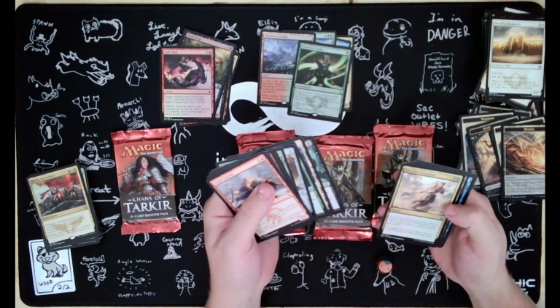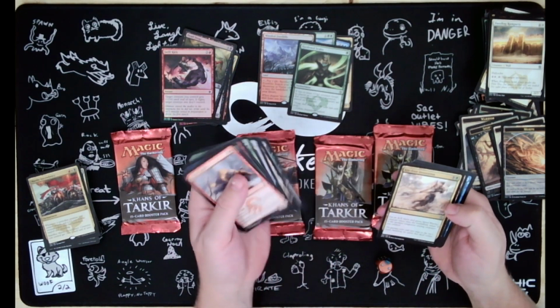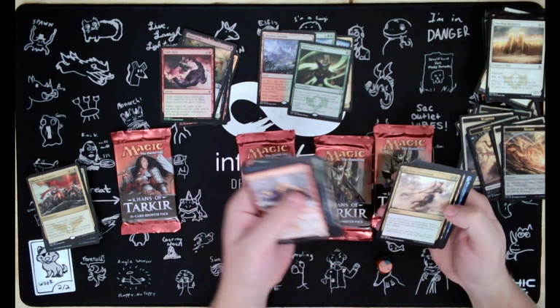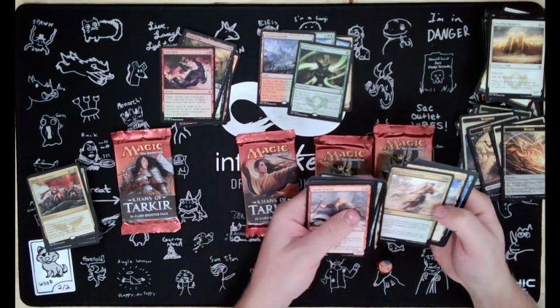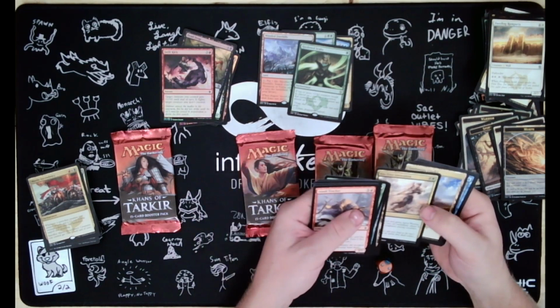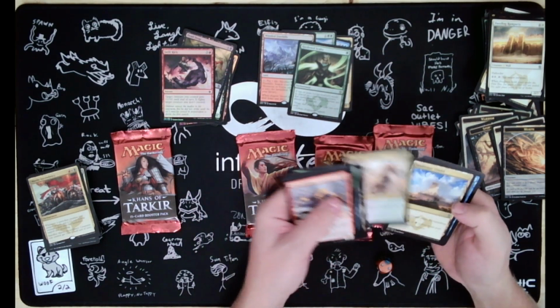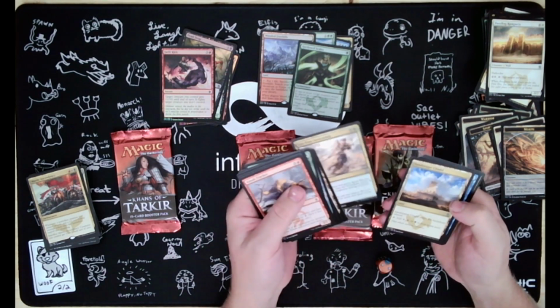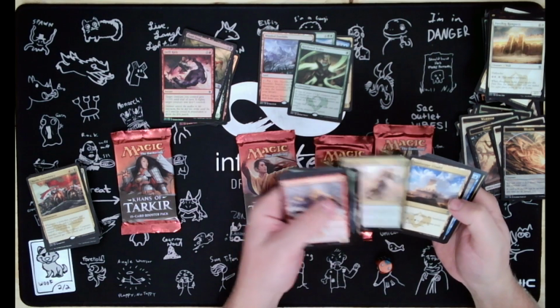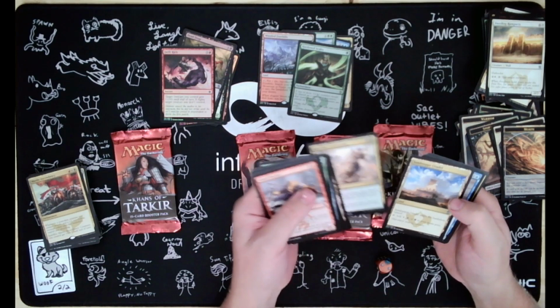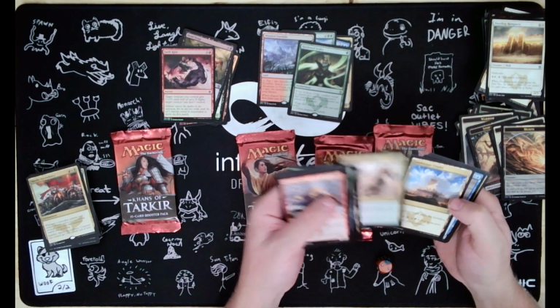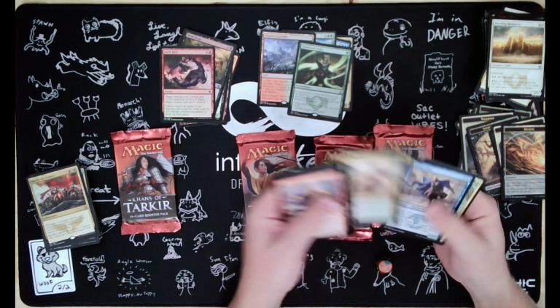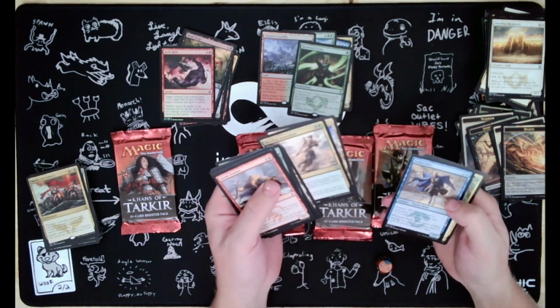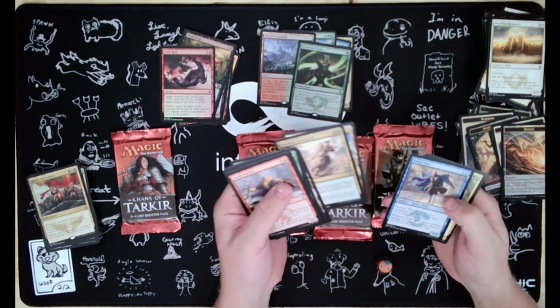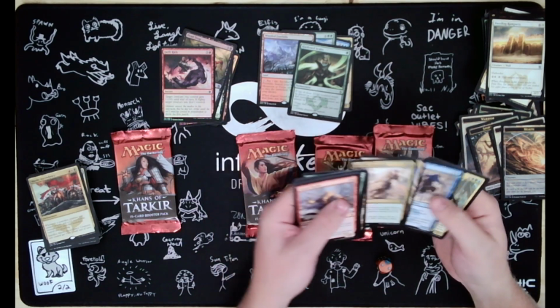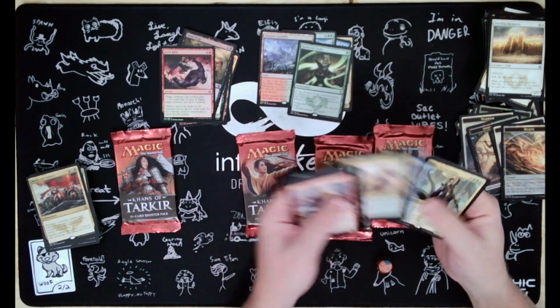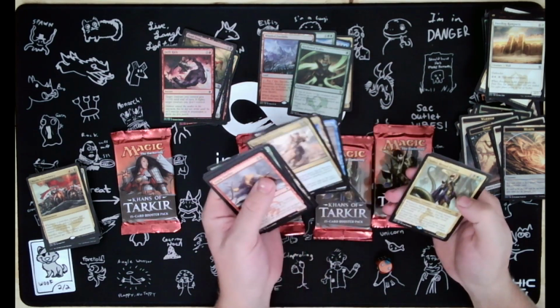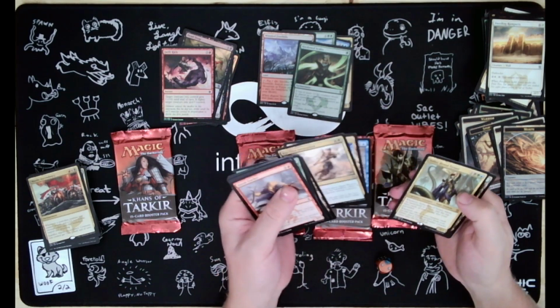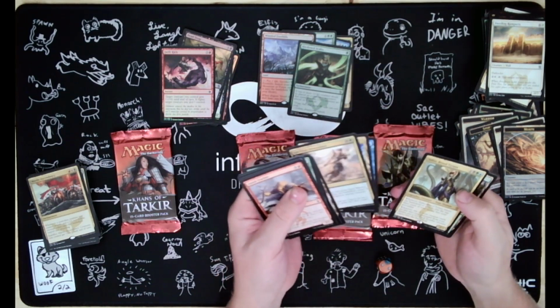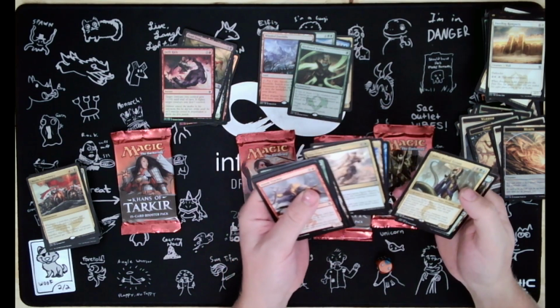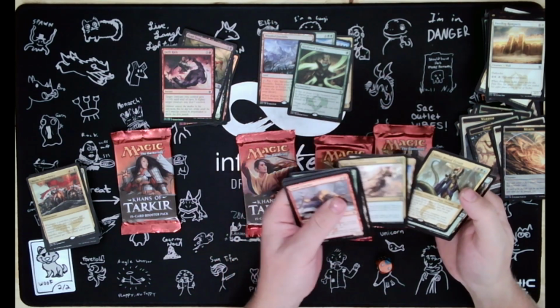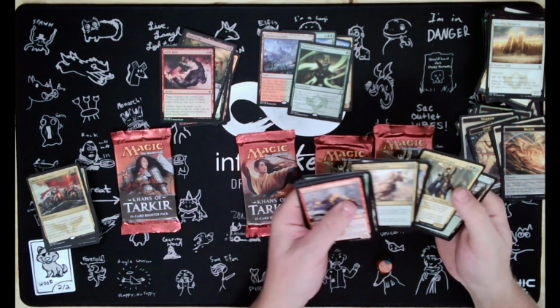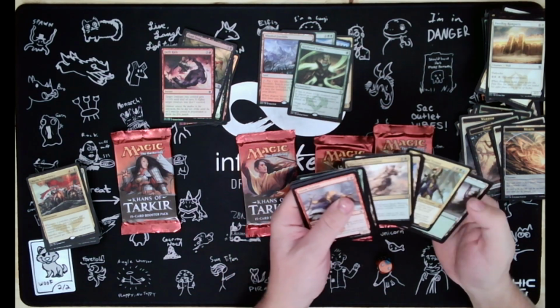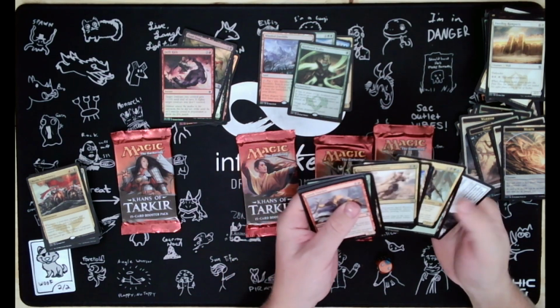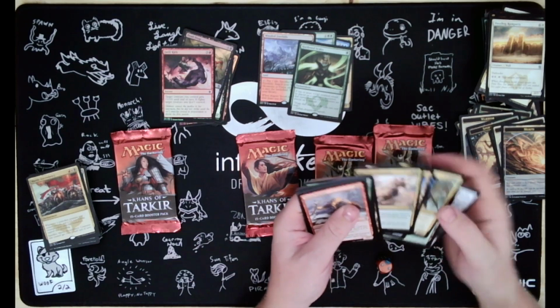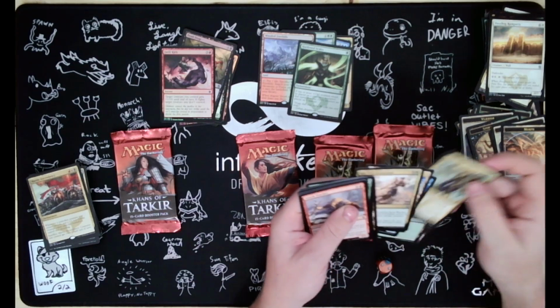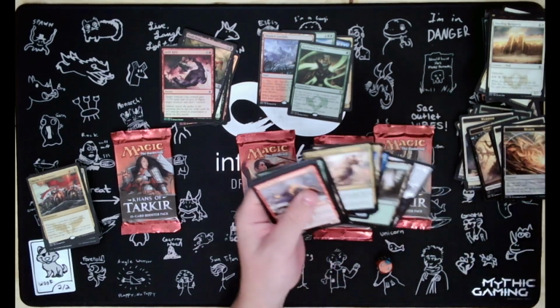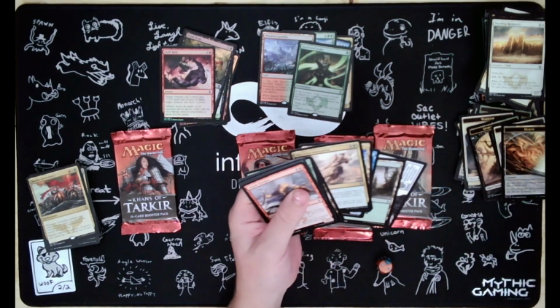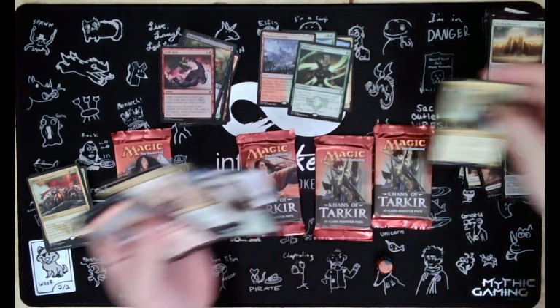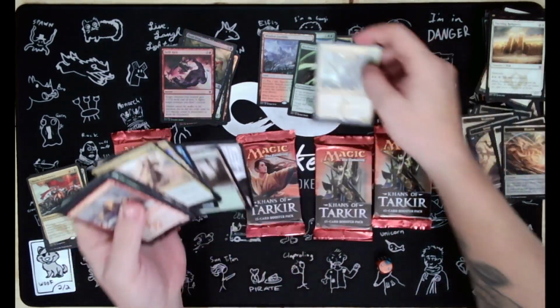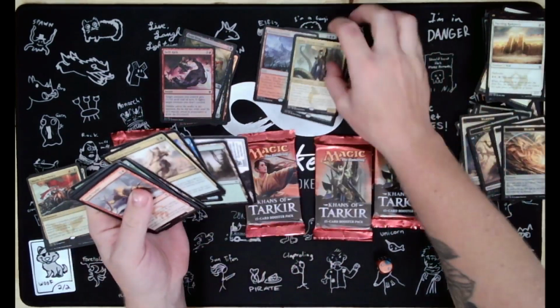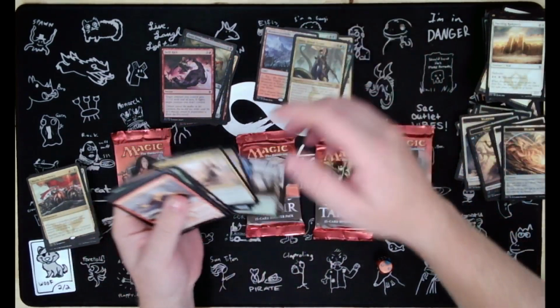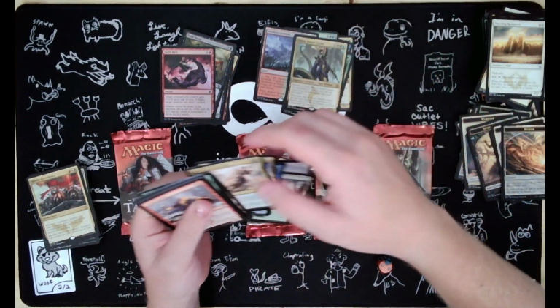Kin-Tree Invocation, Sandsteppe Citadel, Jeskai Elder, Zurgo Helmsmasher Brute Tyrant - that one's pretty good - that's Mythic as well.